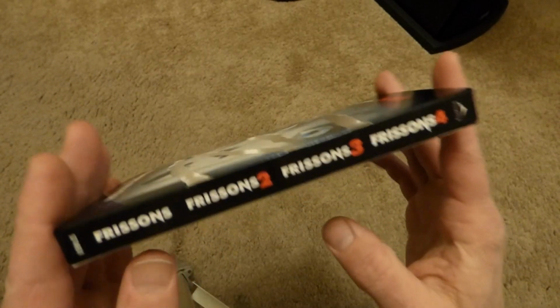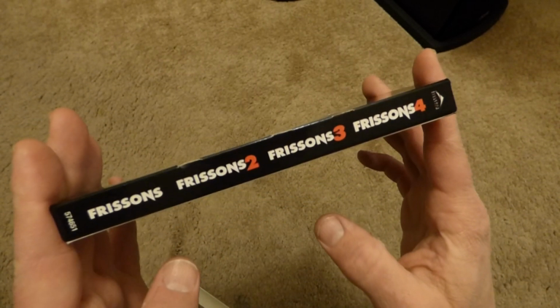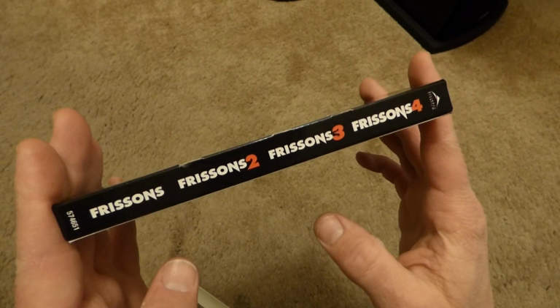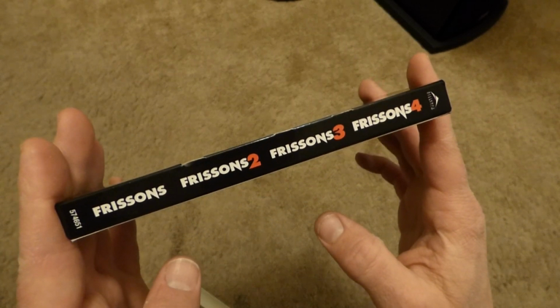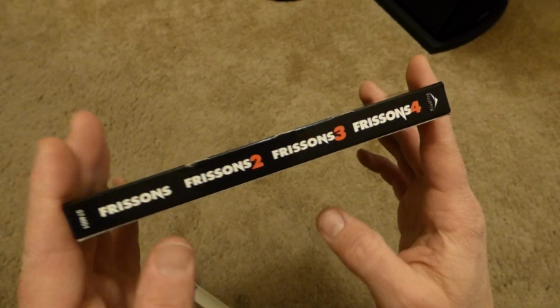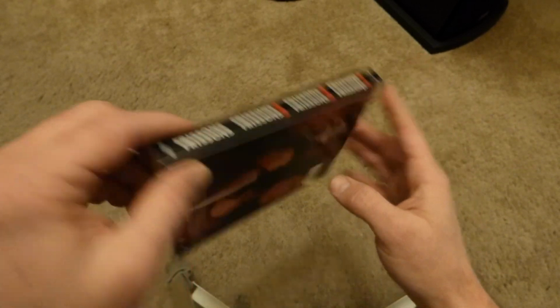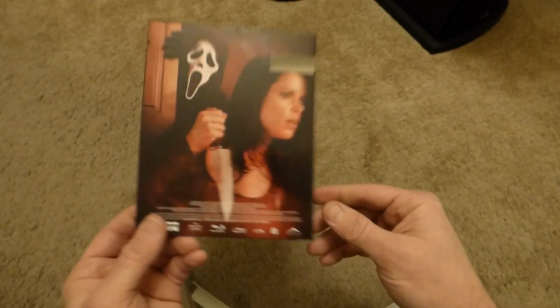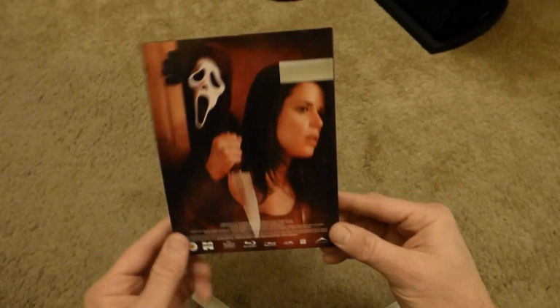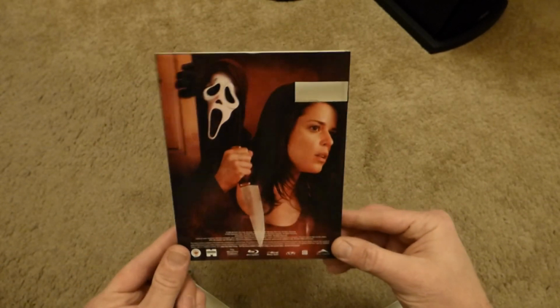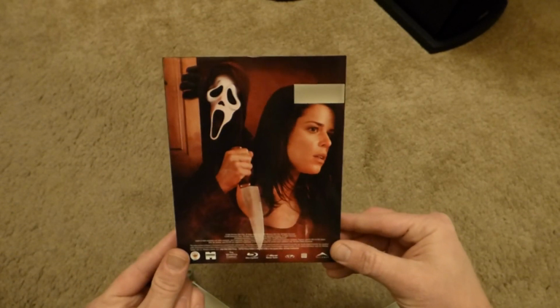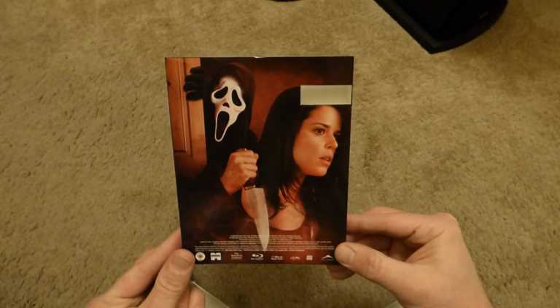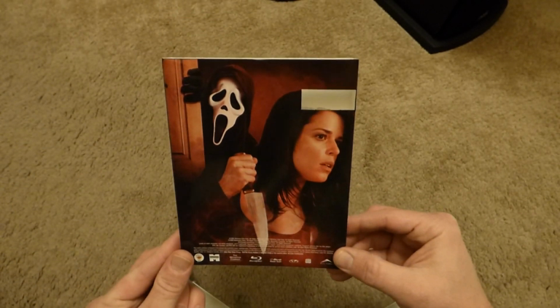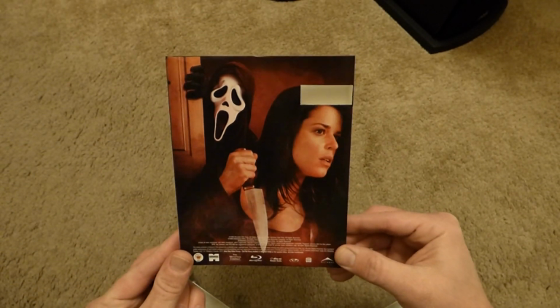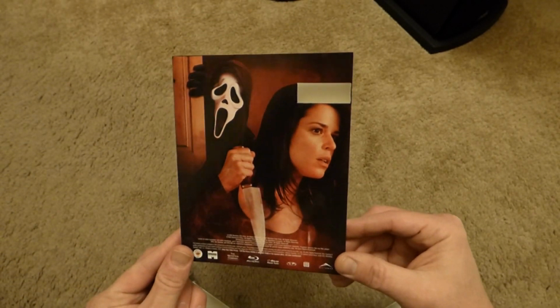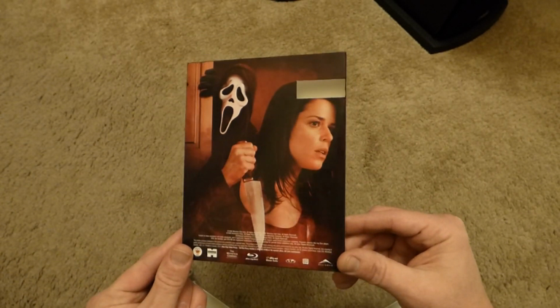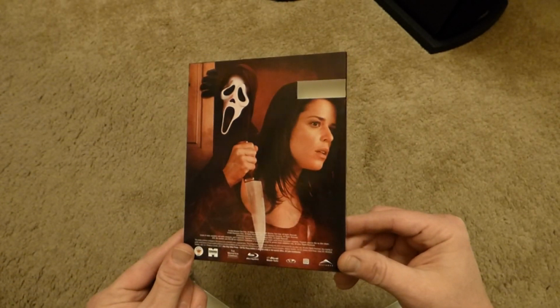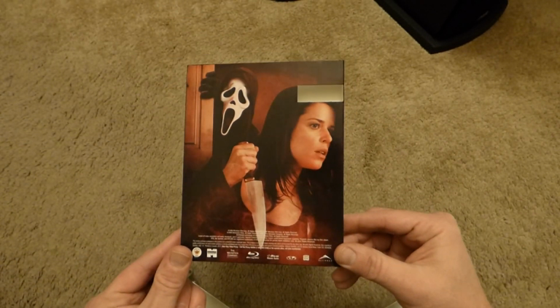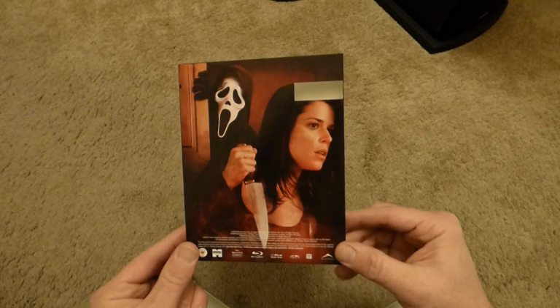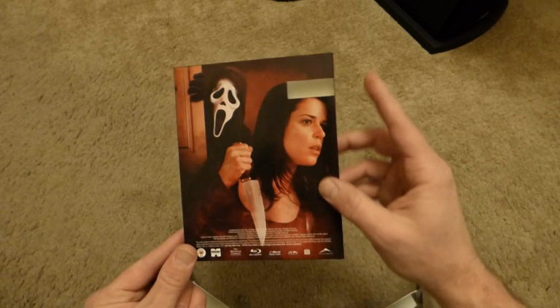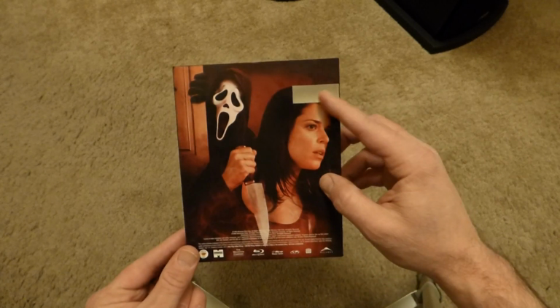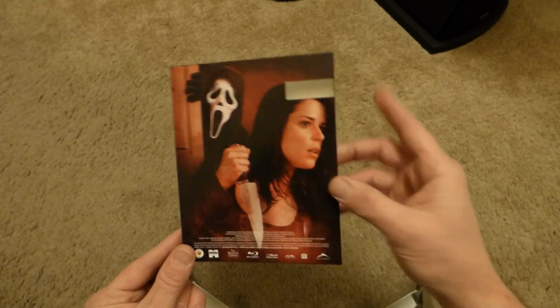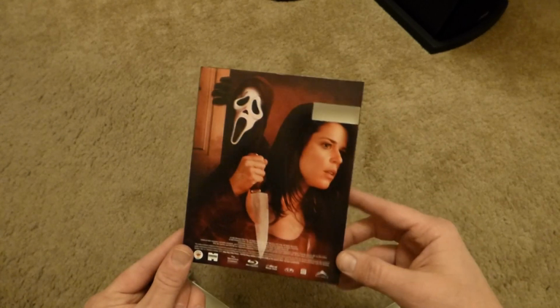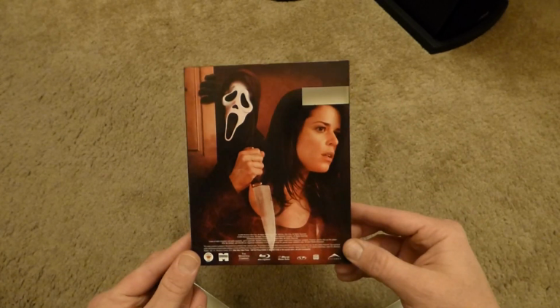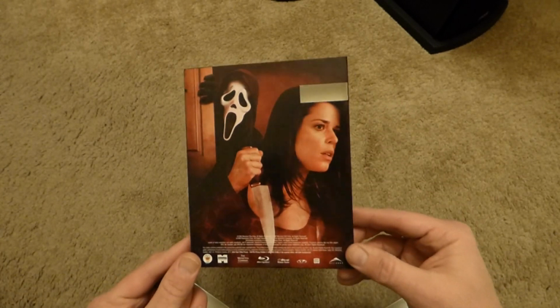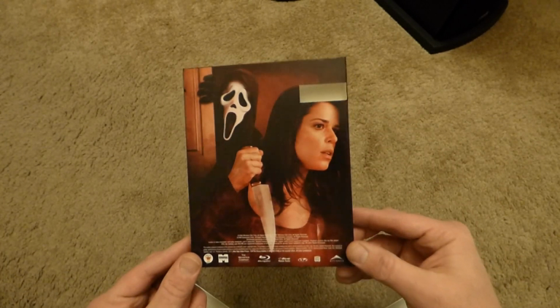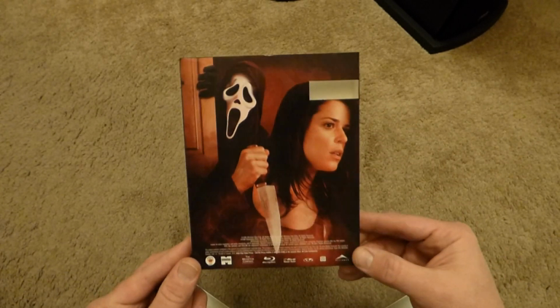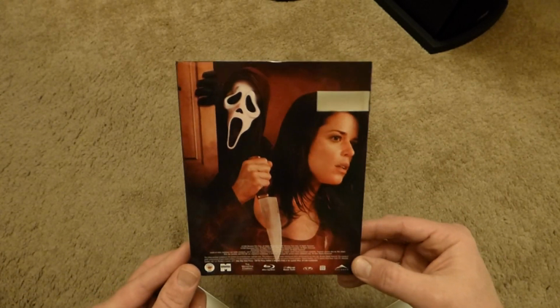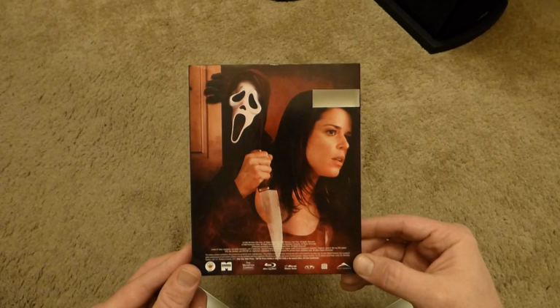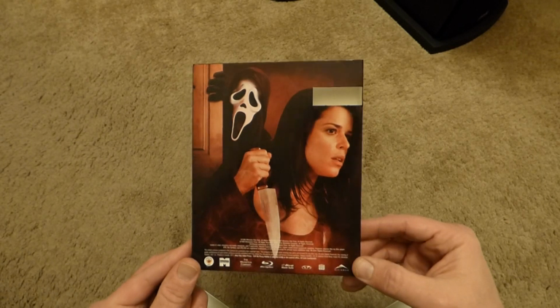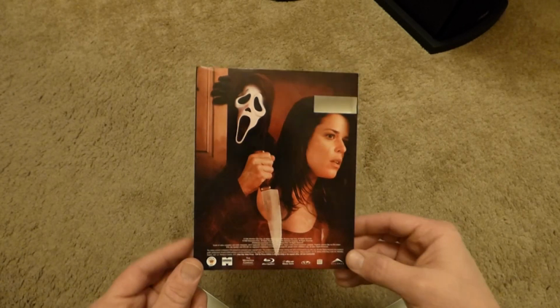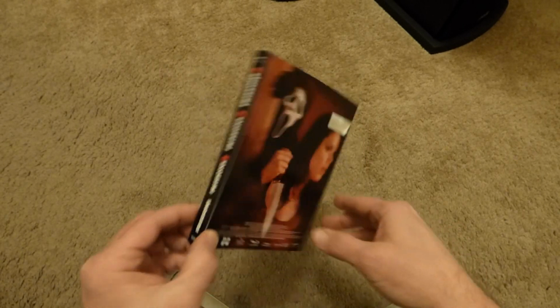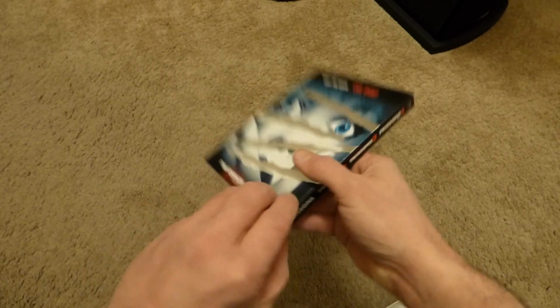So like I said, here's the slipcover — one side is in English, the other side is in French. Check out the back — really cool artwork on the back, isn't that awesome? Just a beautiful picture there. It's a shame they had to cut out the little piece for the UPC symbol, but oh well, I guess it's got to be done. Still looks really cool.